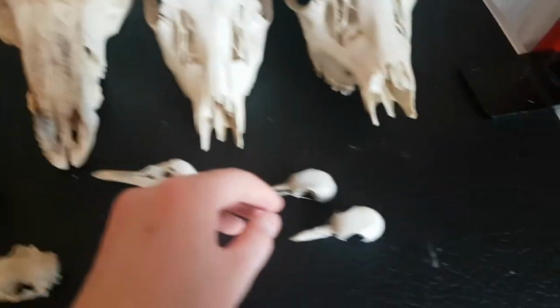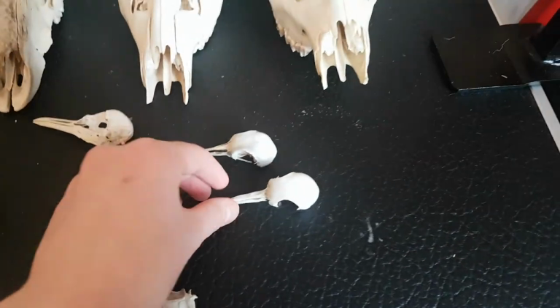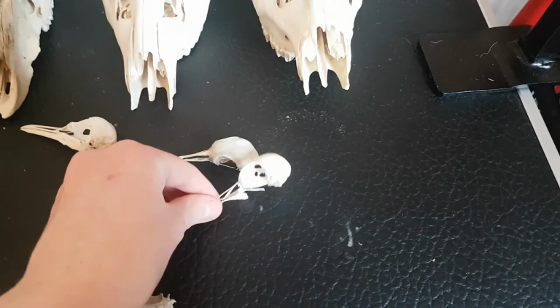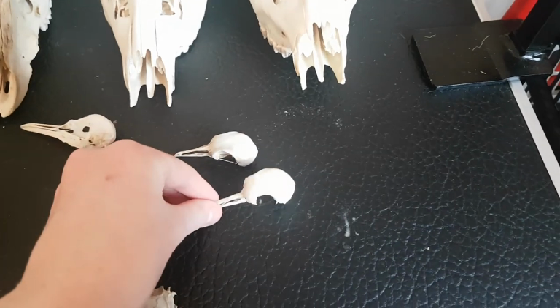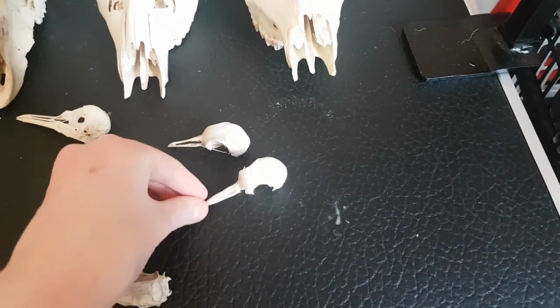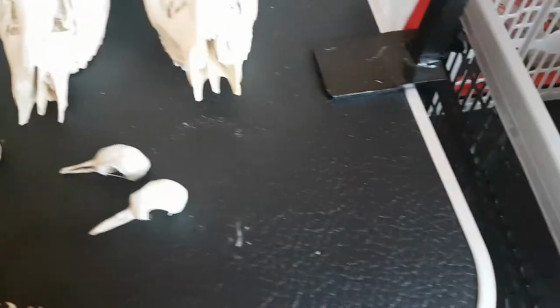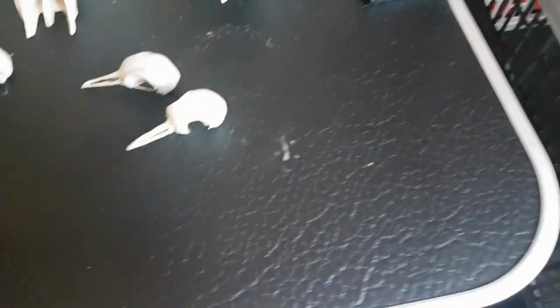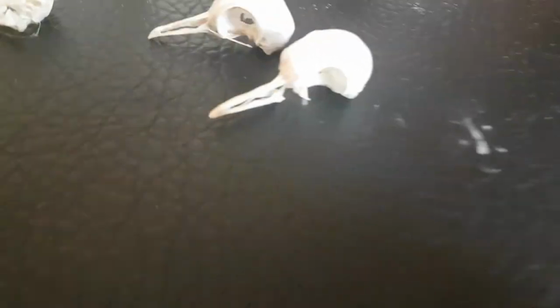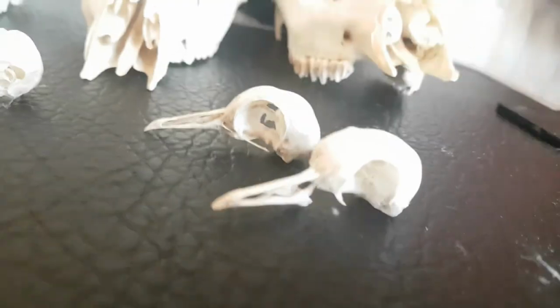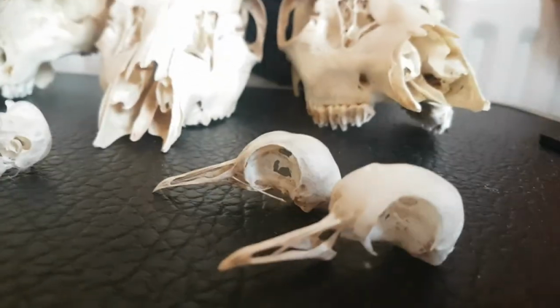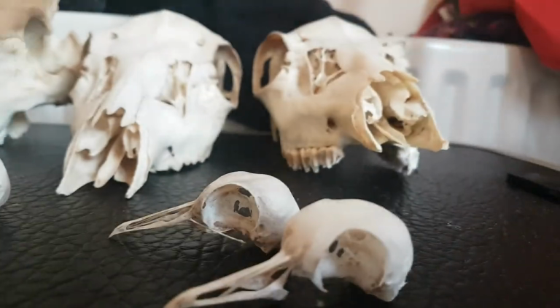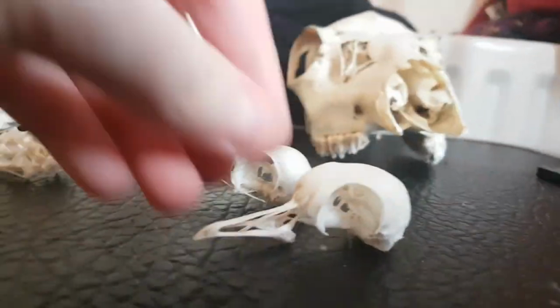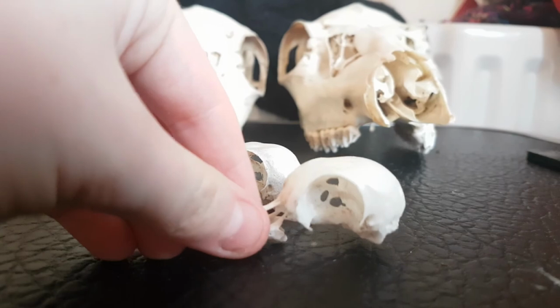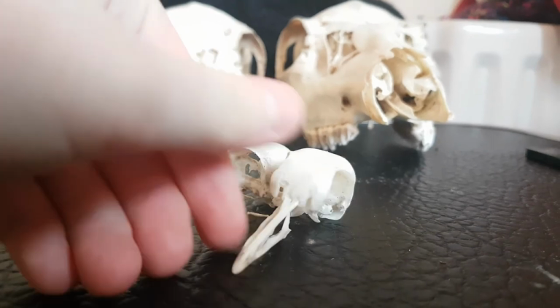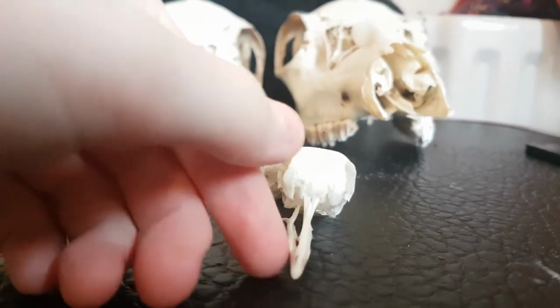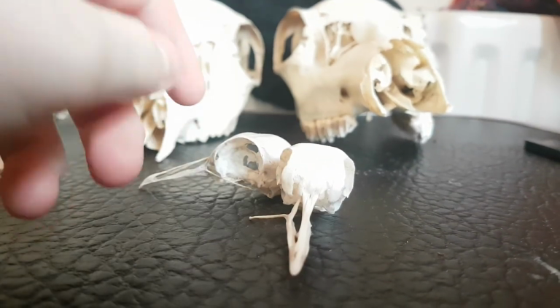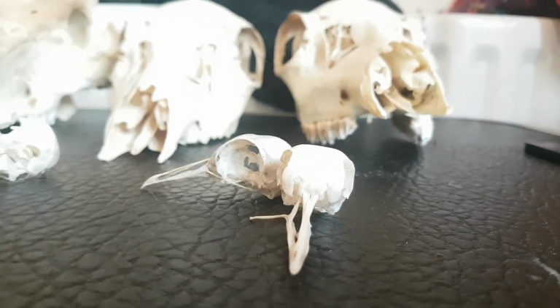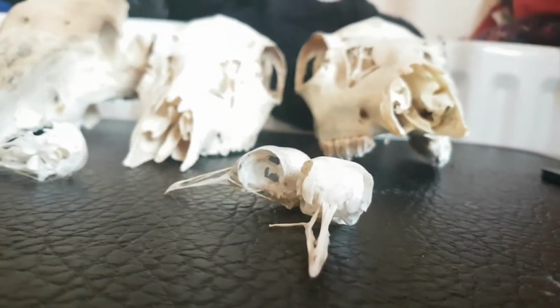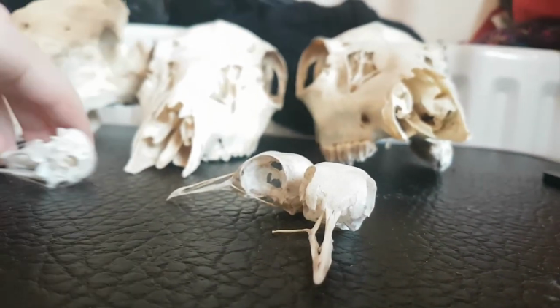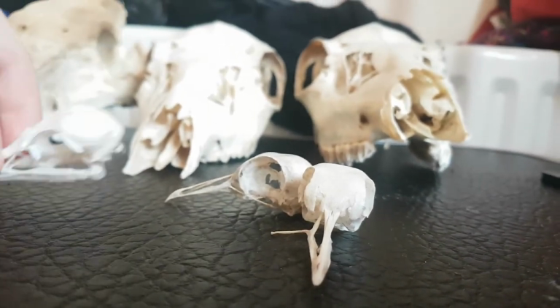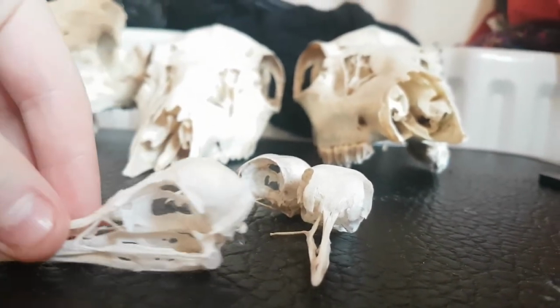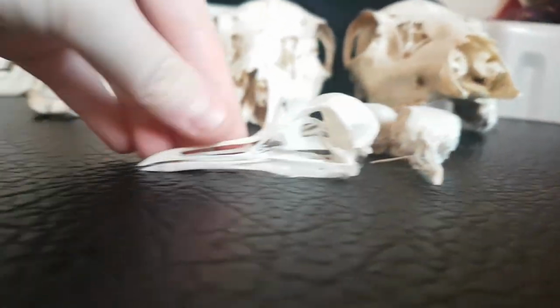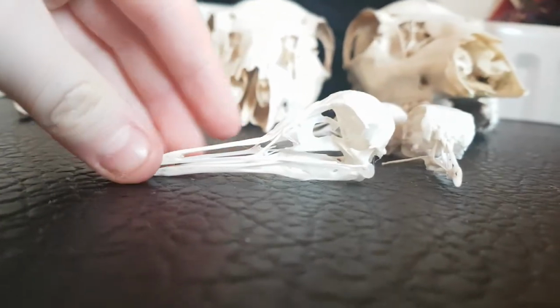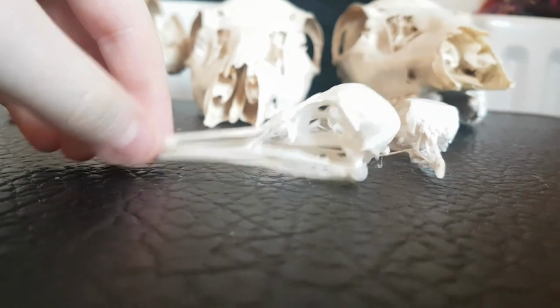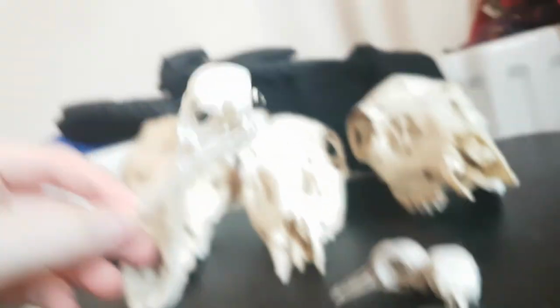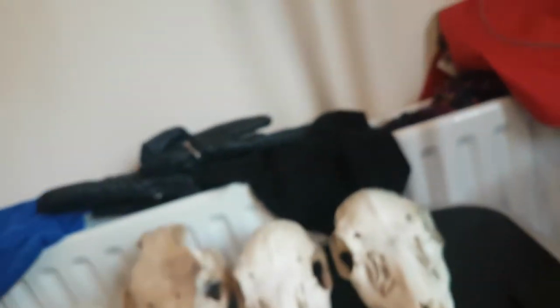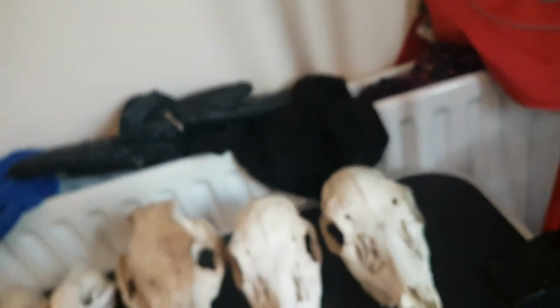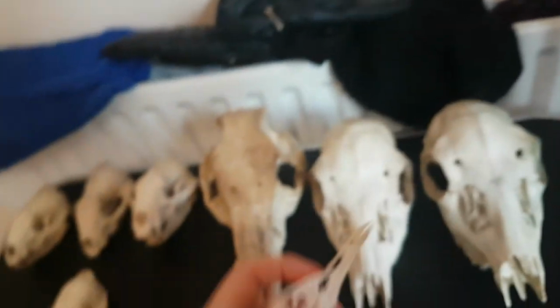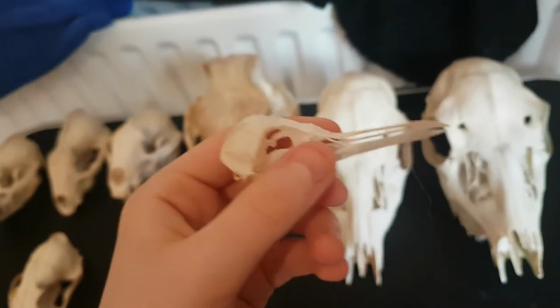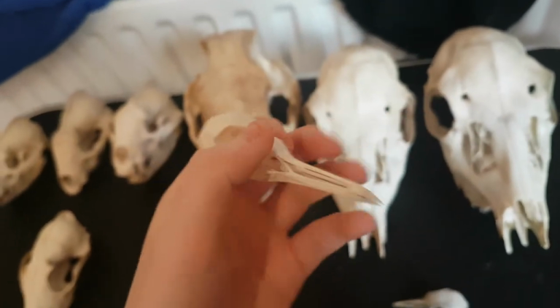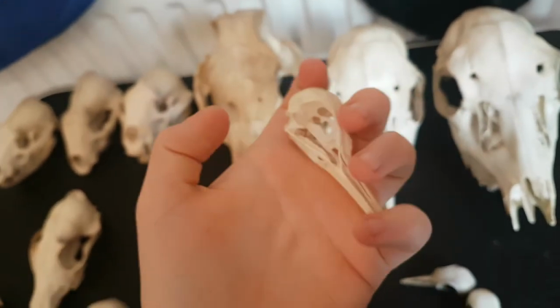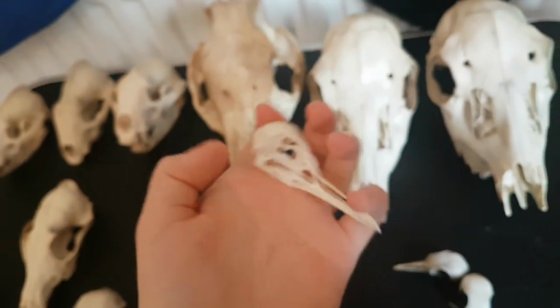These two here are pigeon skulls. And this one here - I actually found it in a lake - is a tern skull, just a common tern.